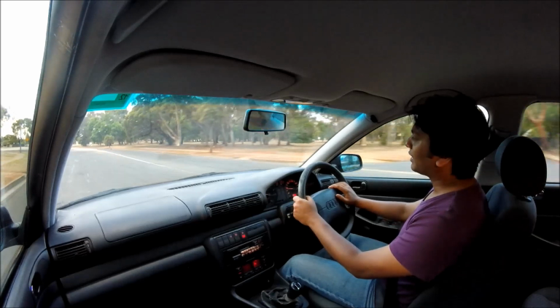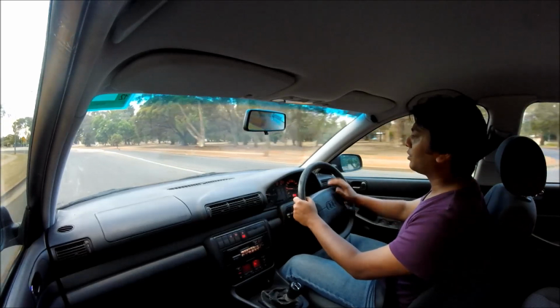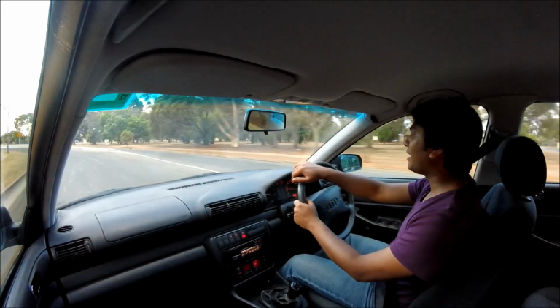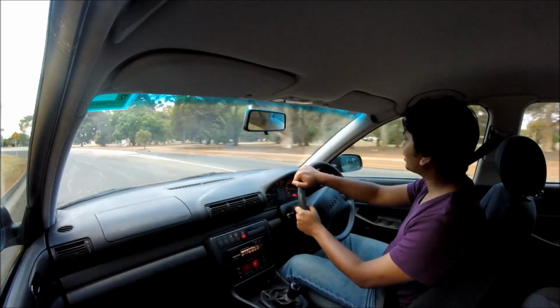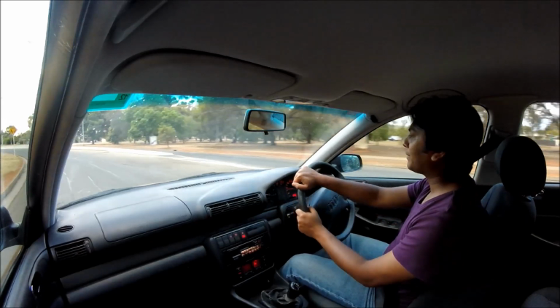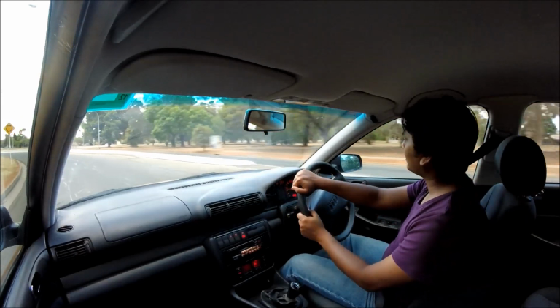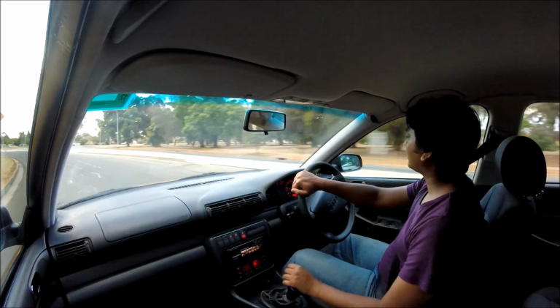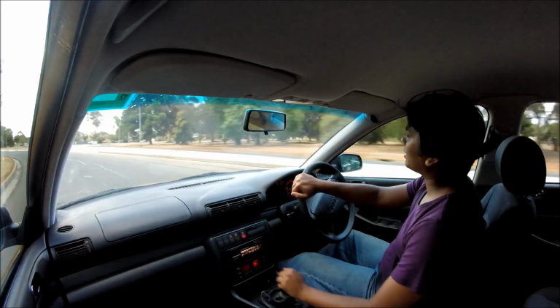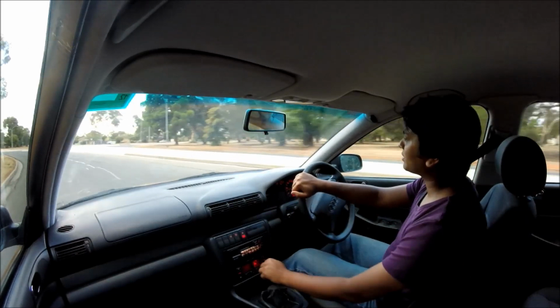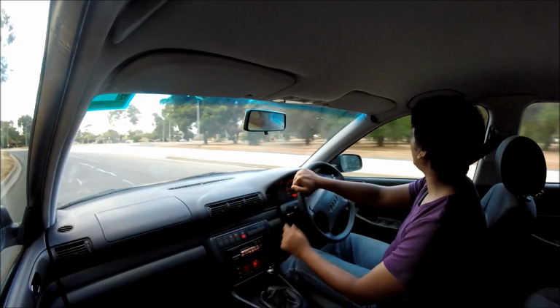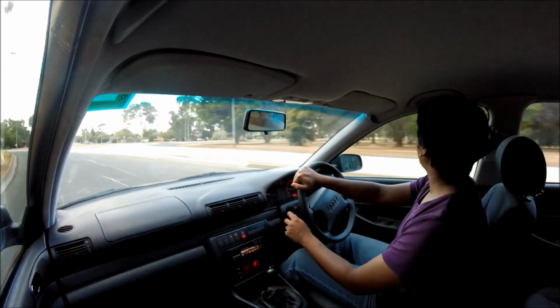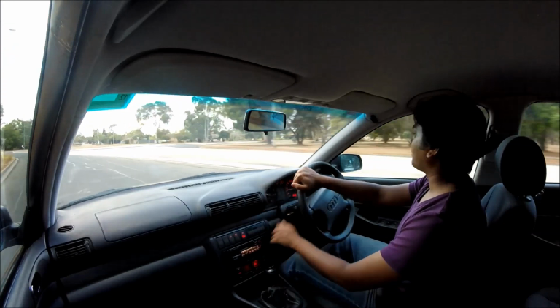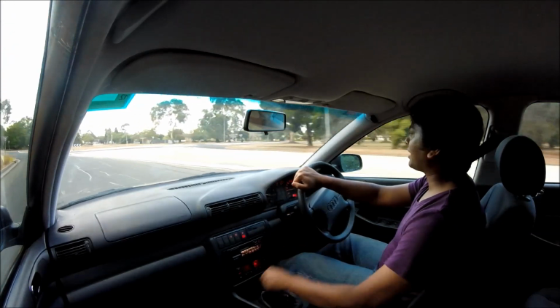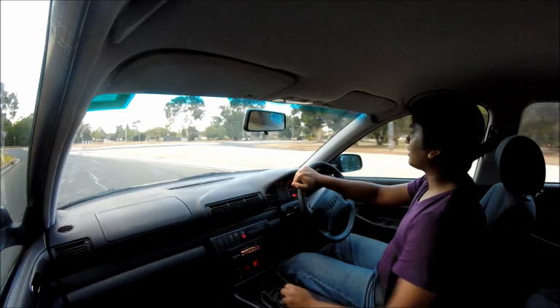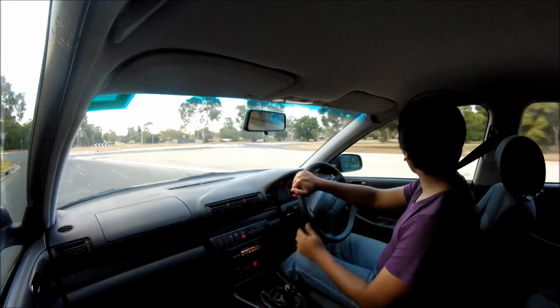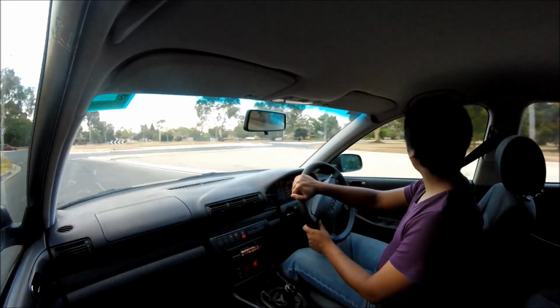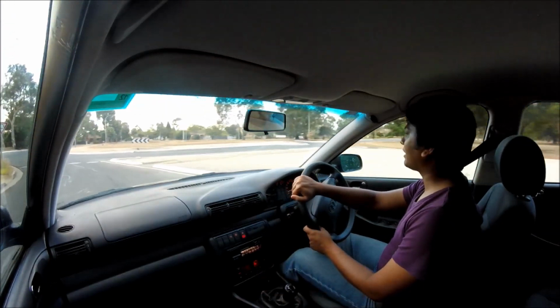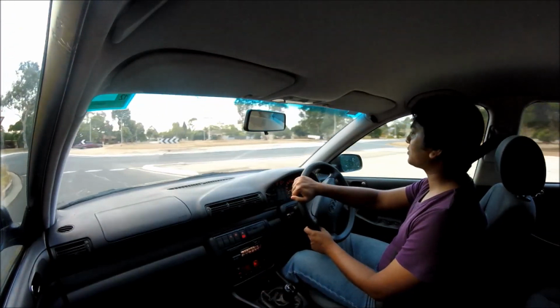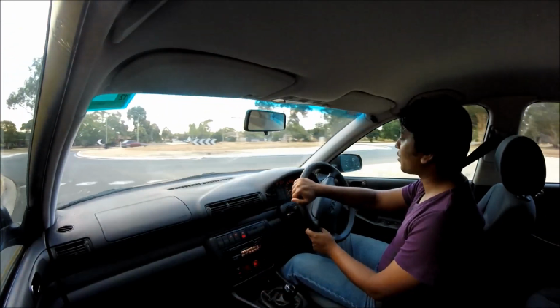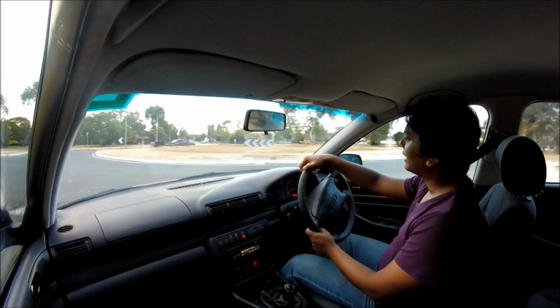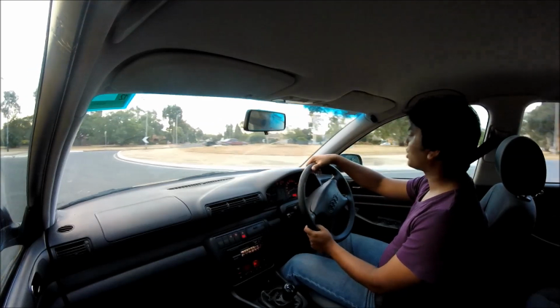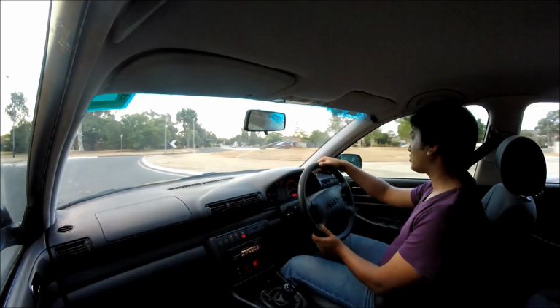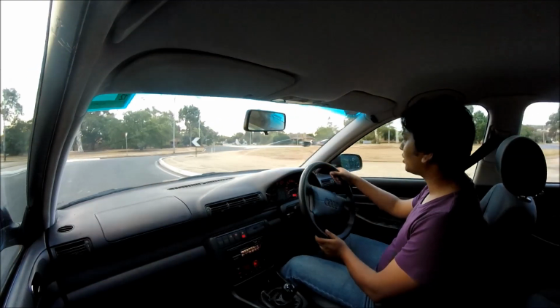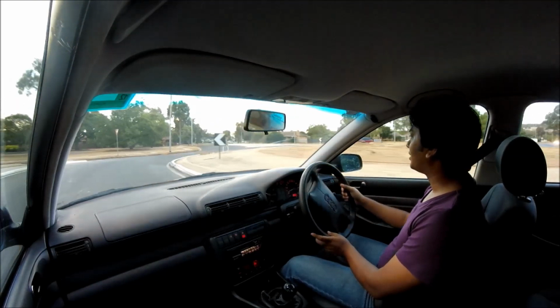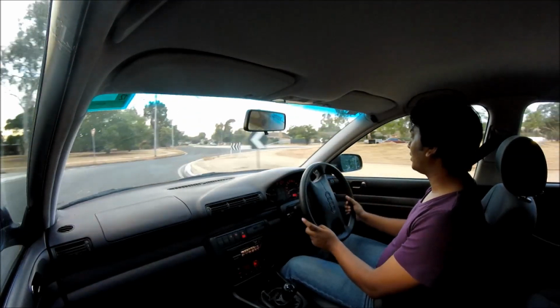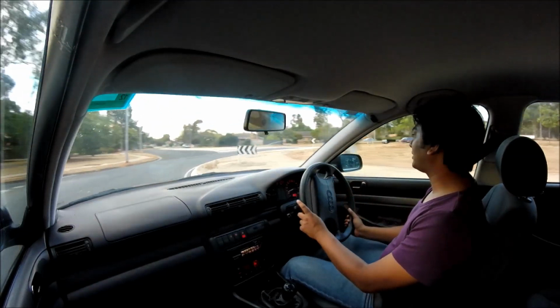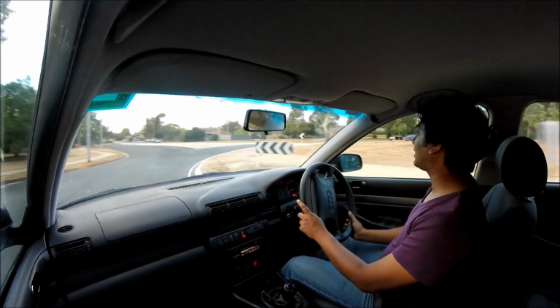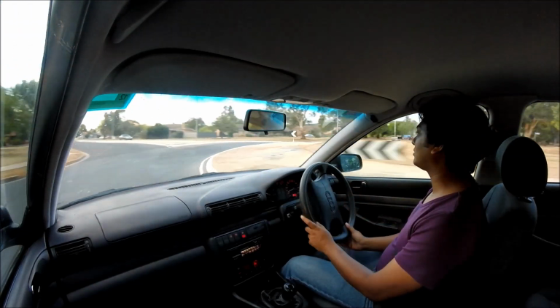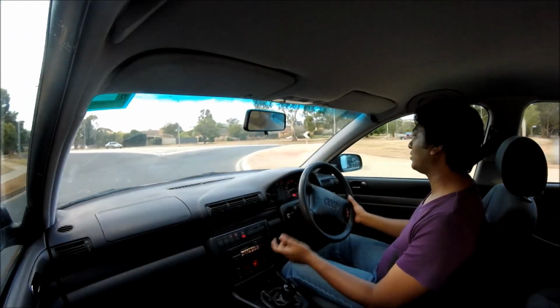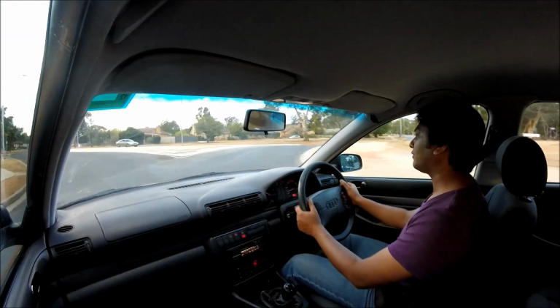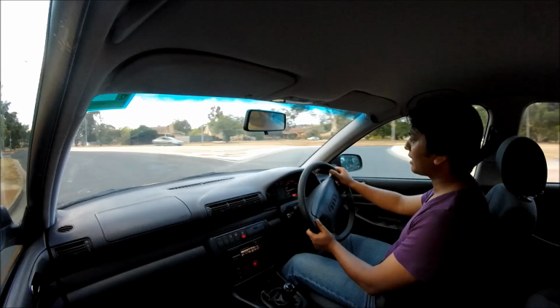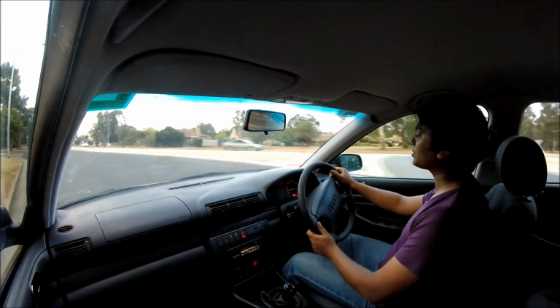Now, if I am to complain about anything about the interior, the only thing I must say is that for a car at this price point, it doesn't have cruise control. That's something that would have been good if the car had it.